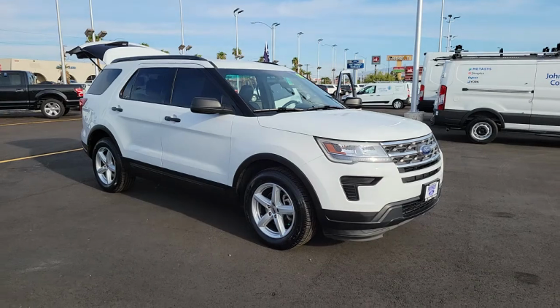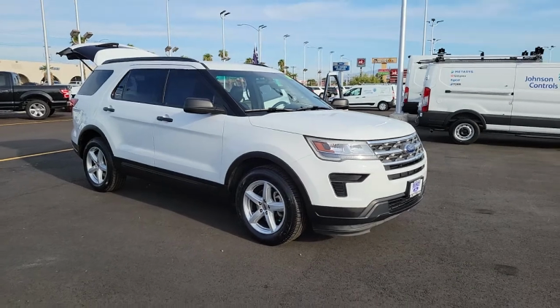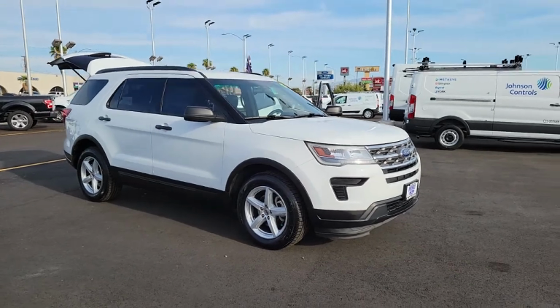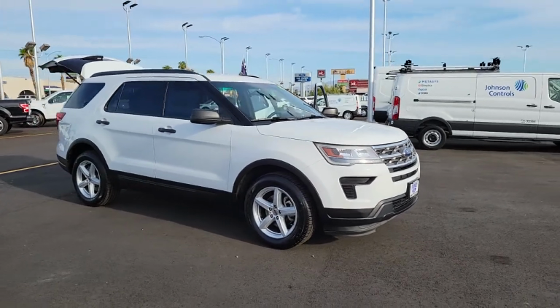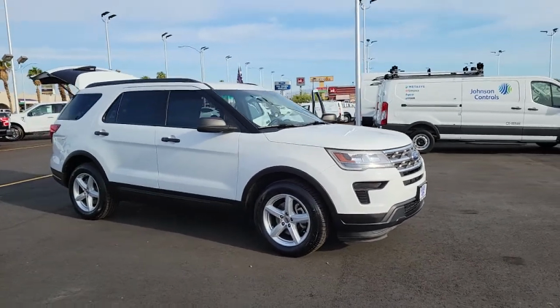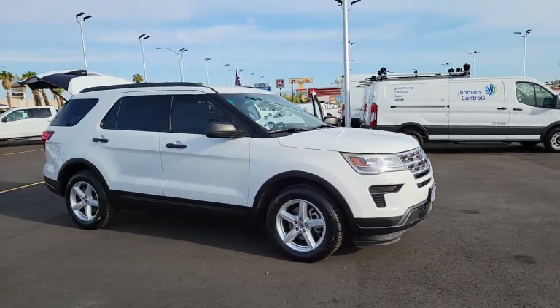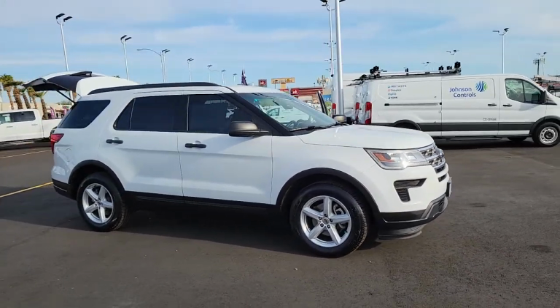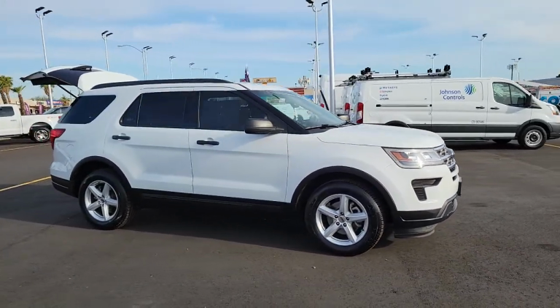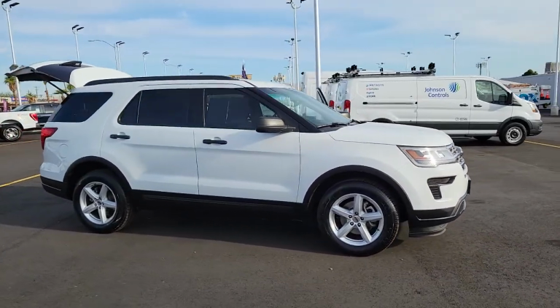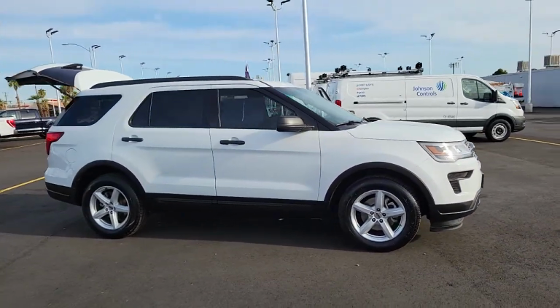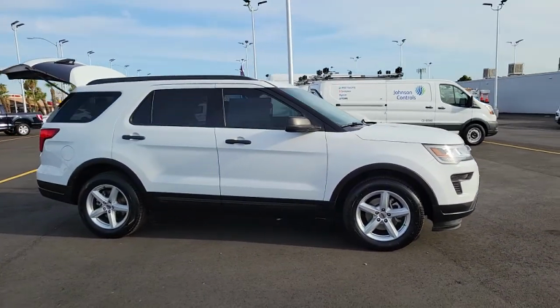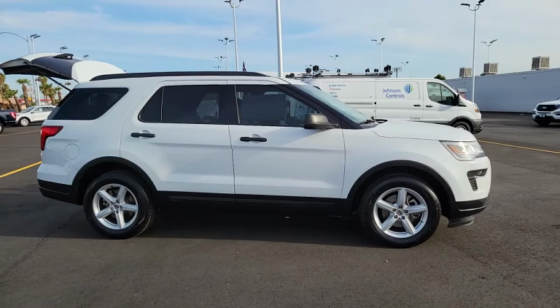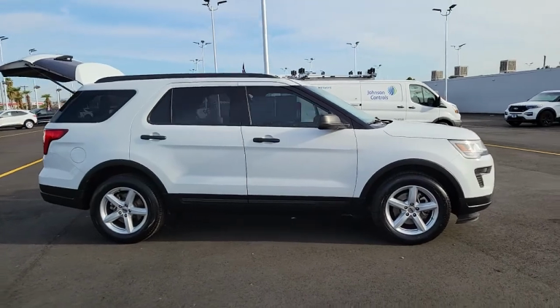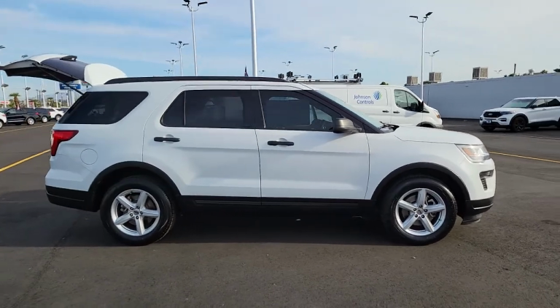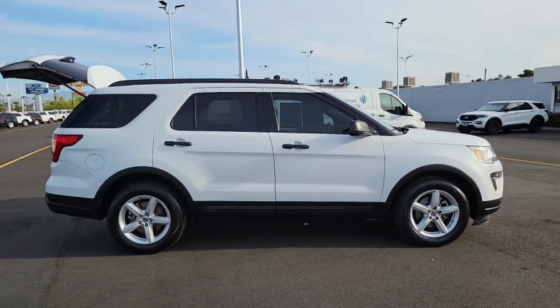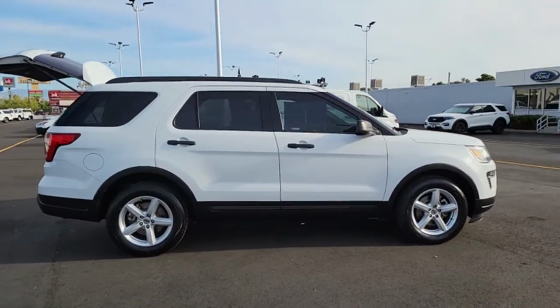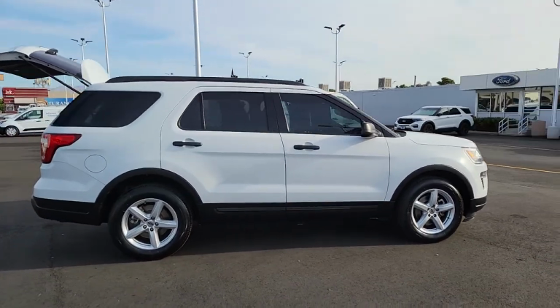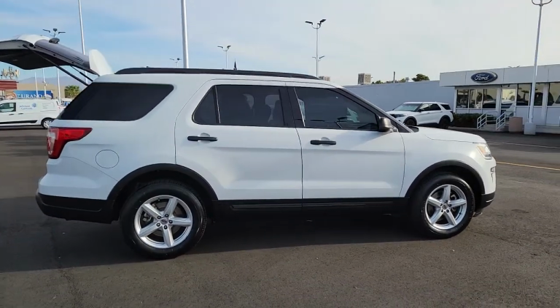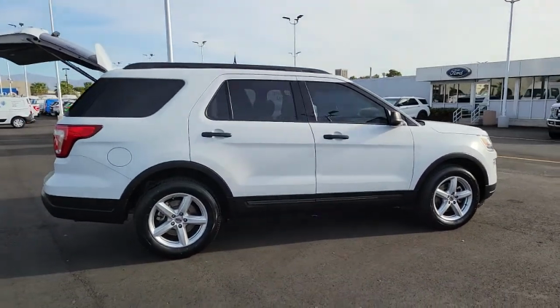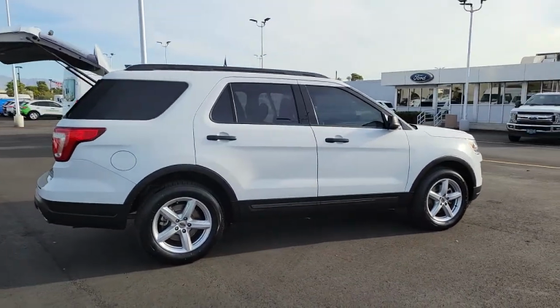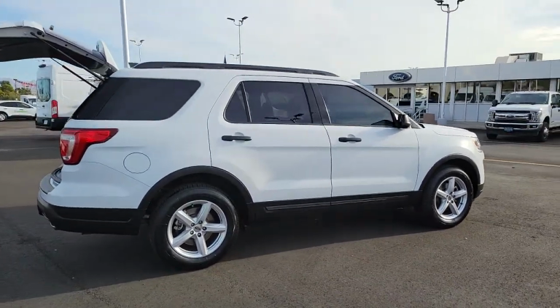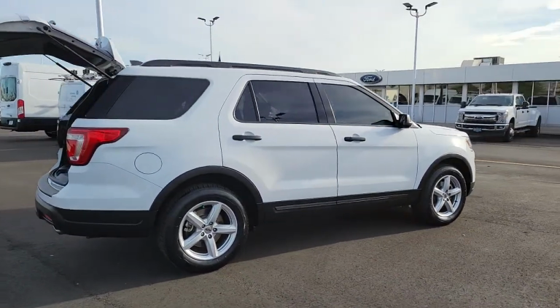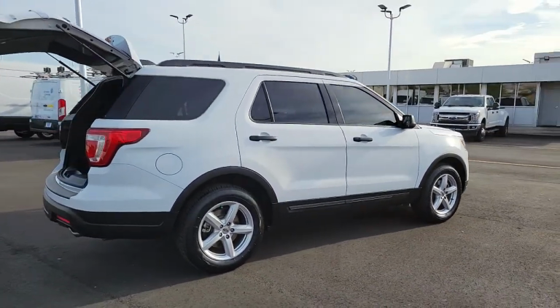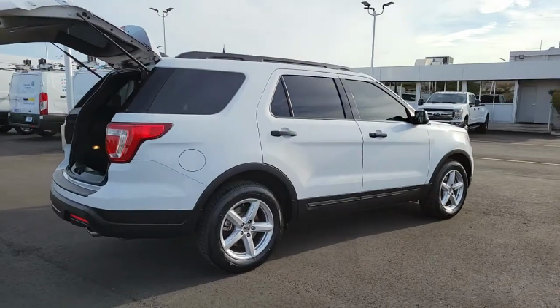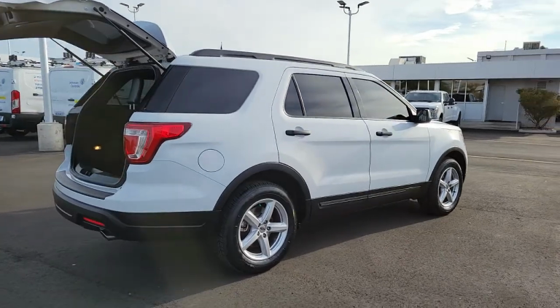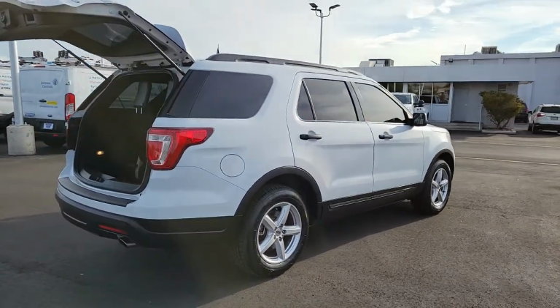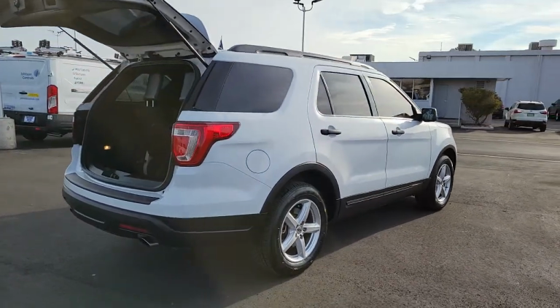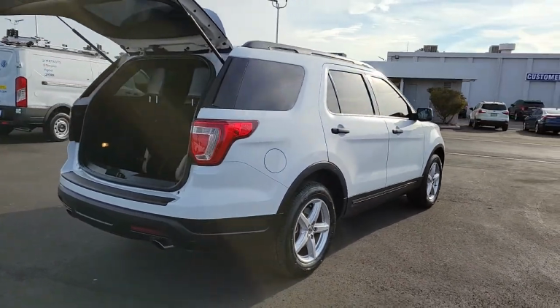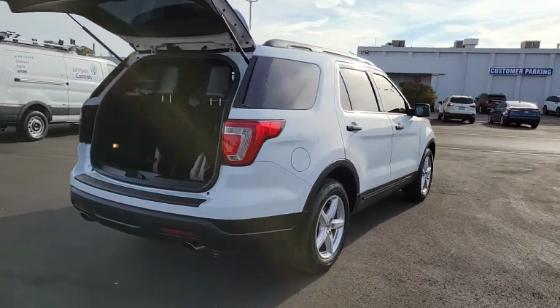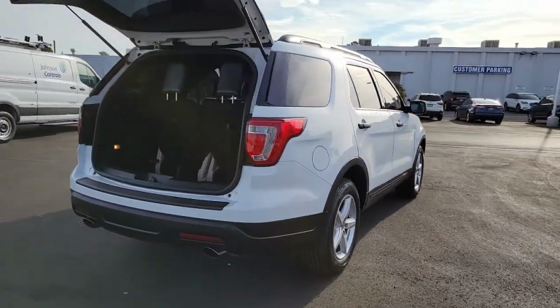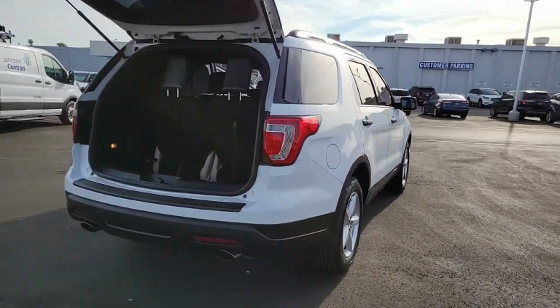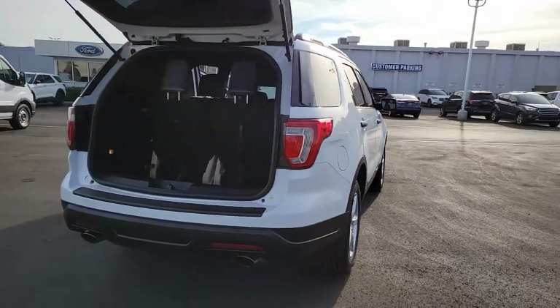Get into a car with value. 2018 Ford Explorer. This vehicle still has fewer than 70,000 miles on the clock, so it won't last long. Take on every project with confidence in this spacious, versatile Explorer.